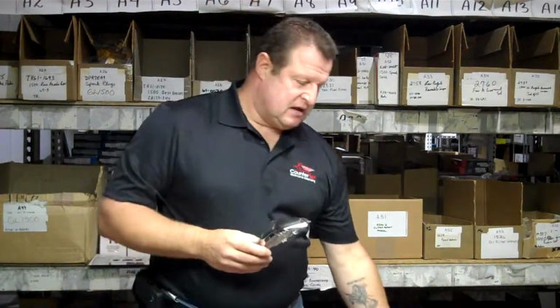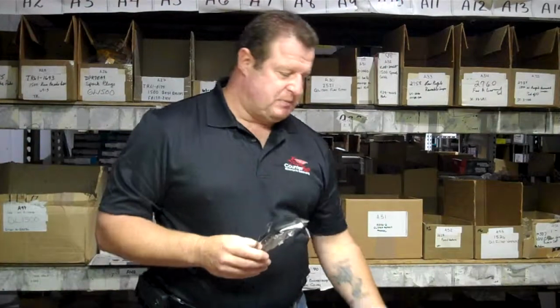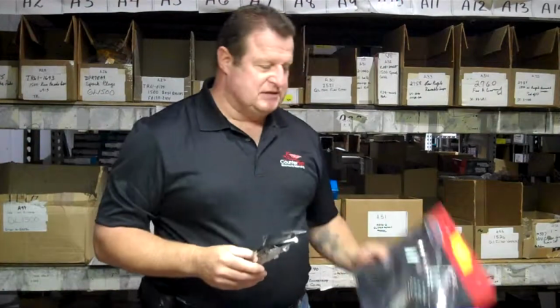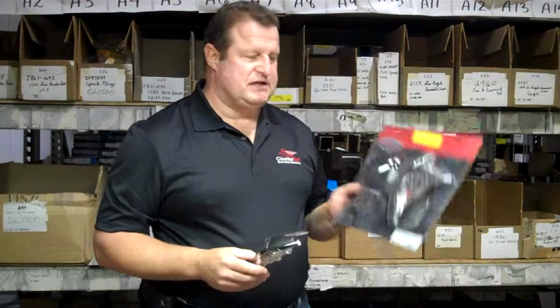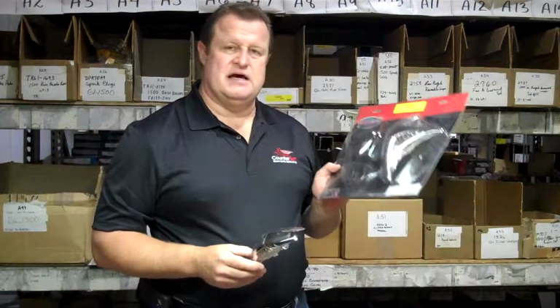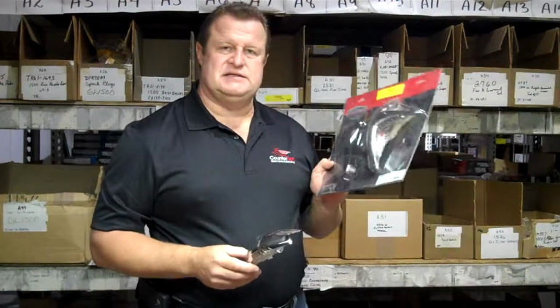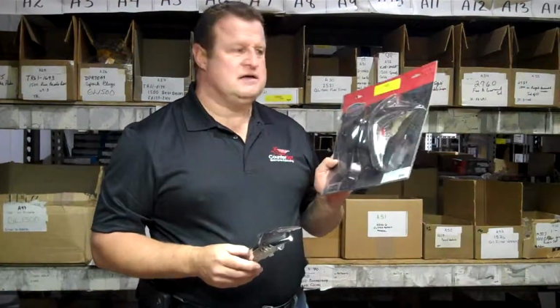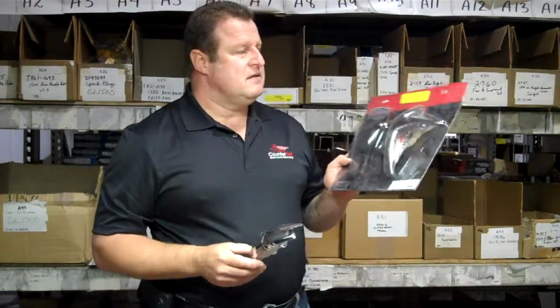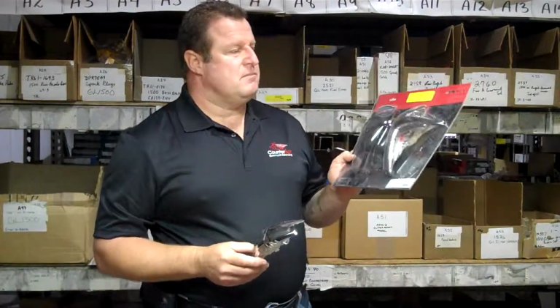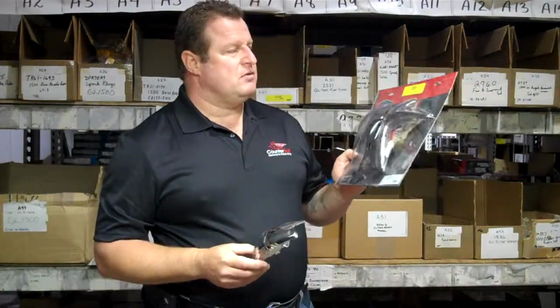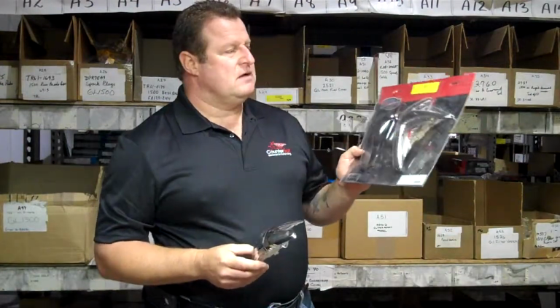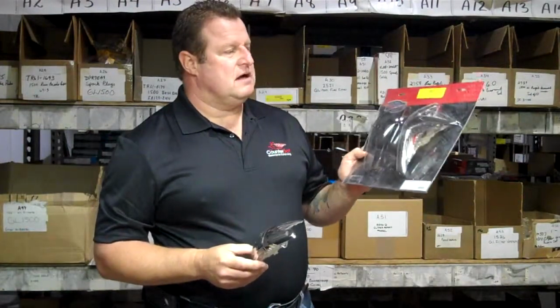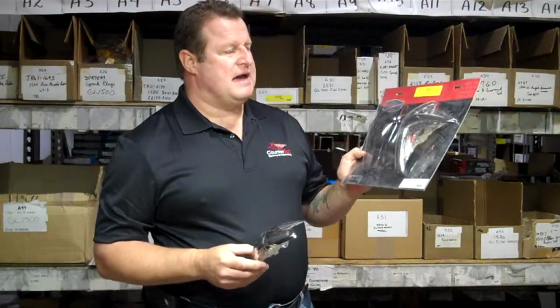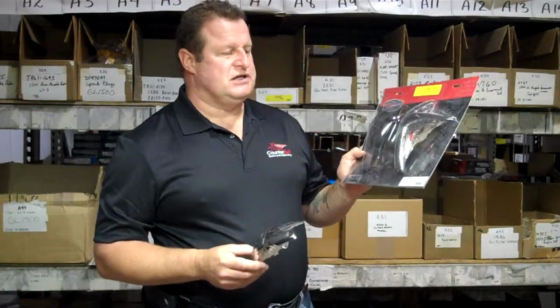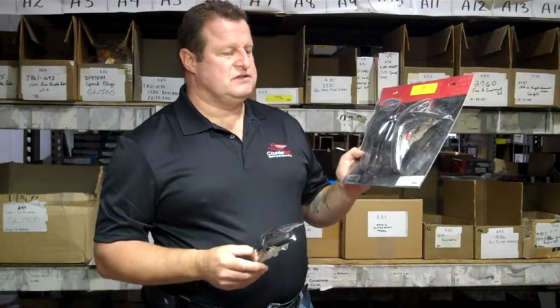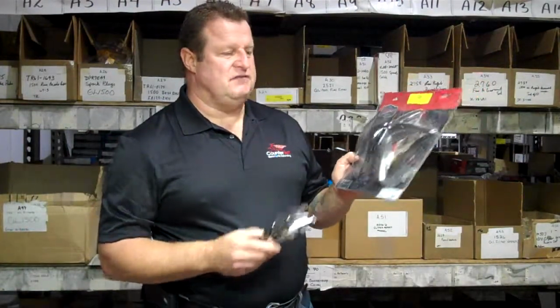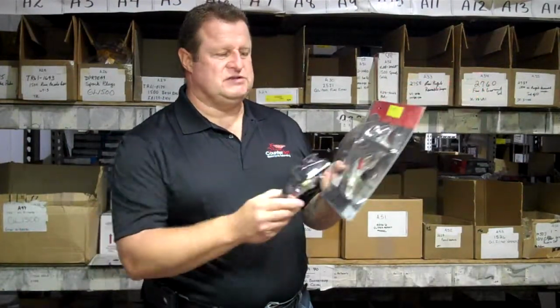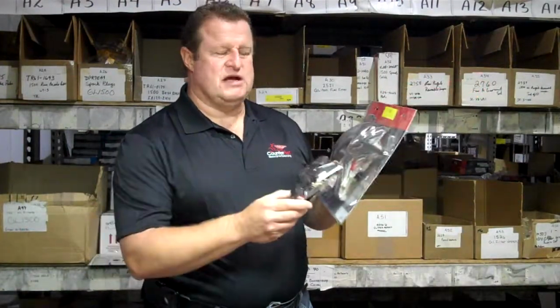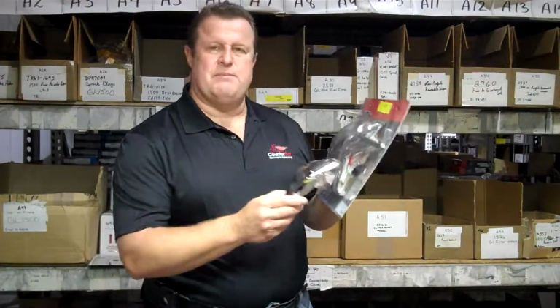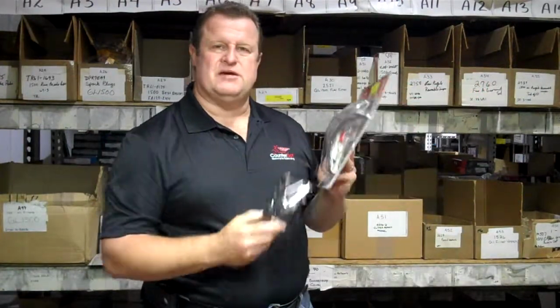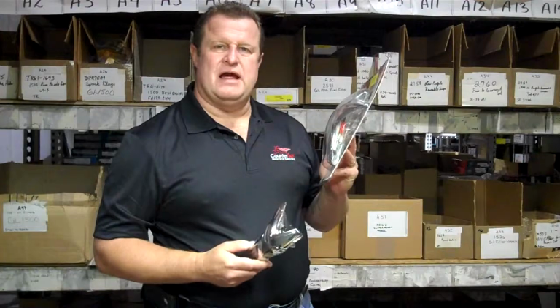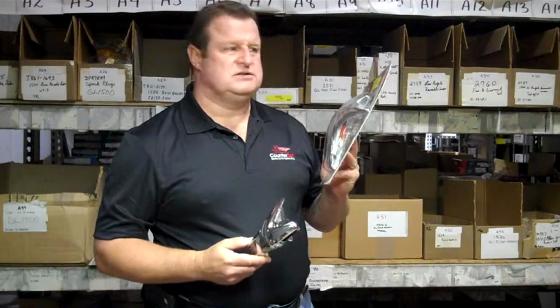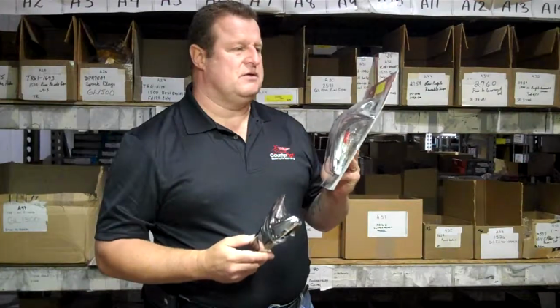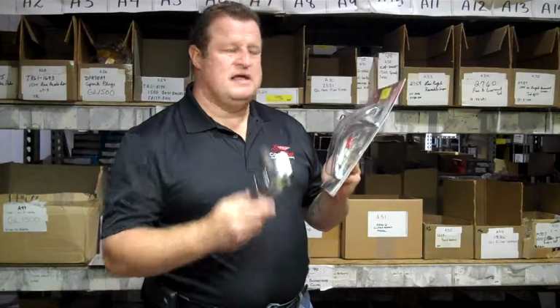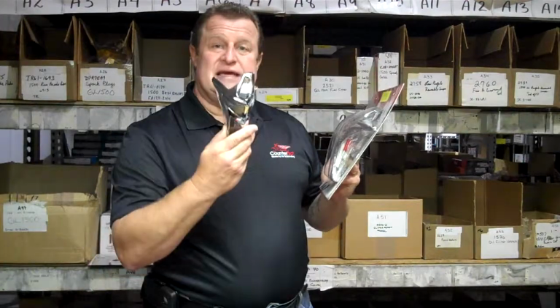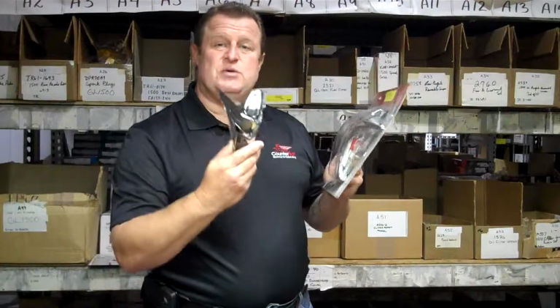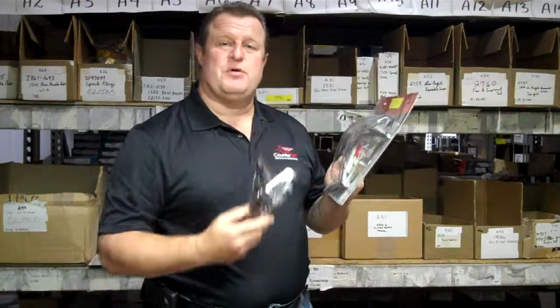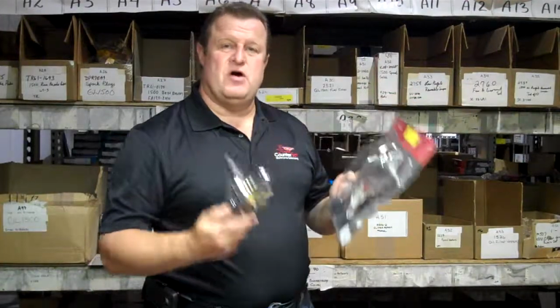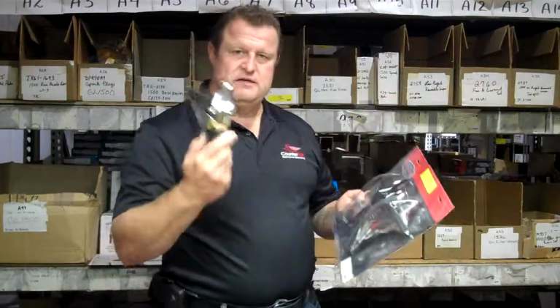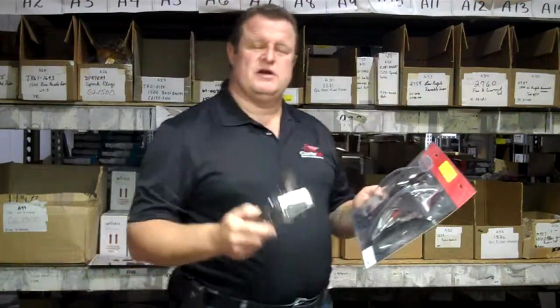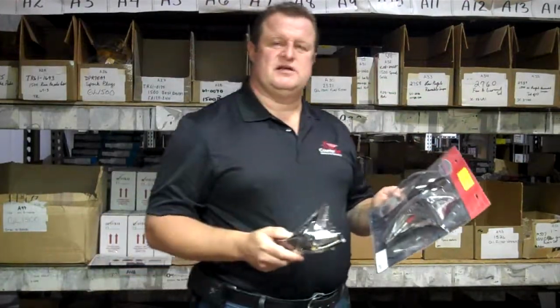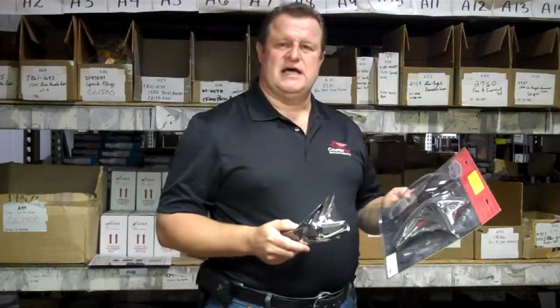Comes packaged in a nice bubble packaging for safety so it doesn't get banged around. Easy one to put on. Really looks nice.